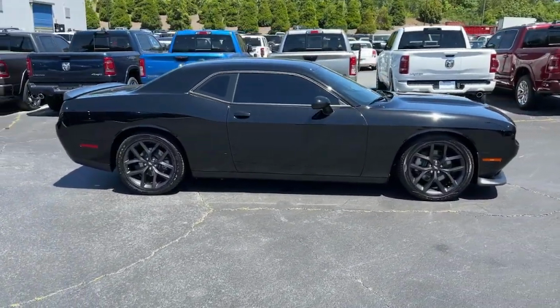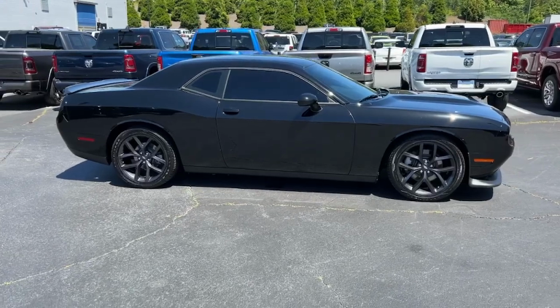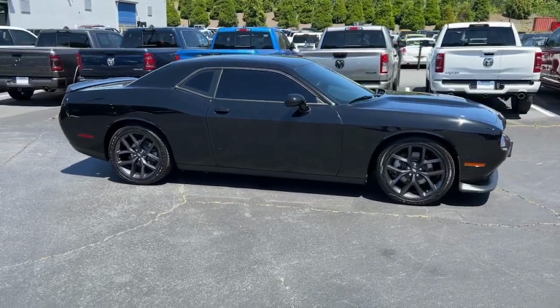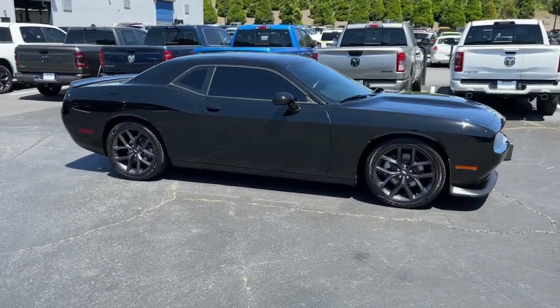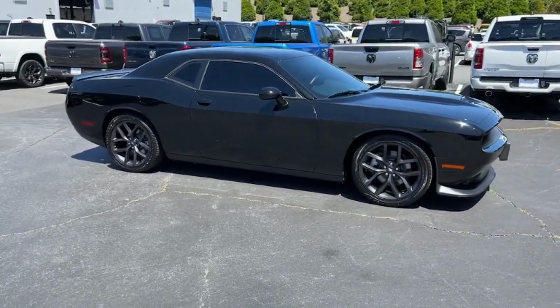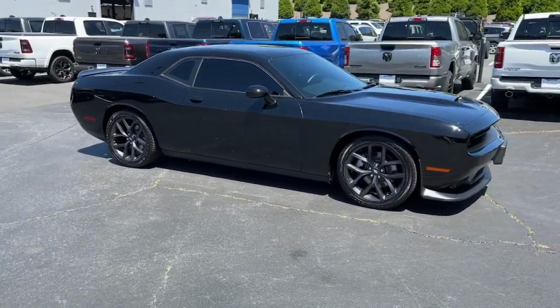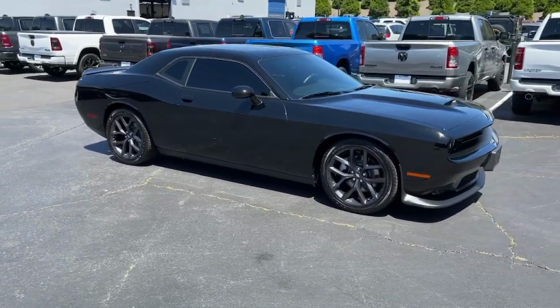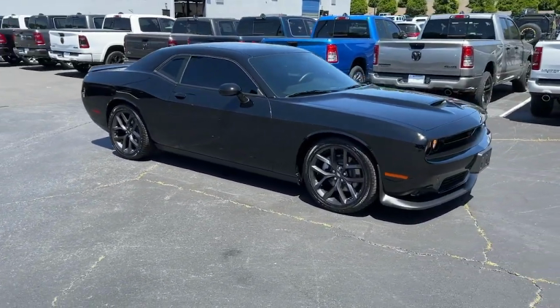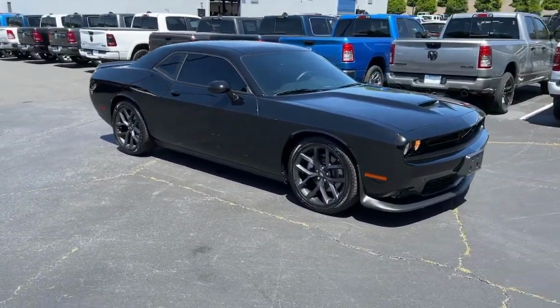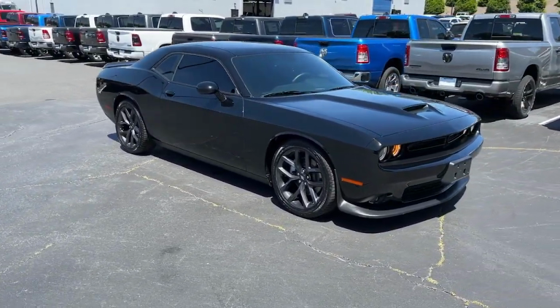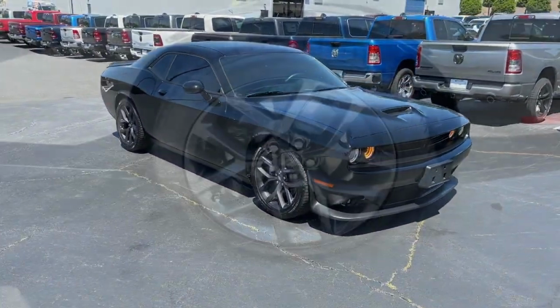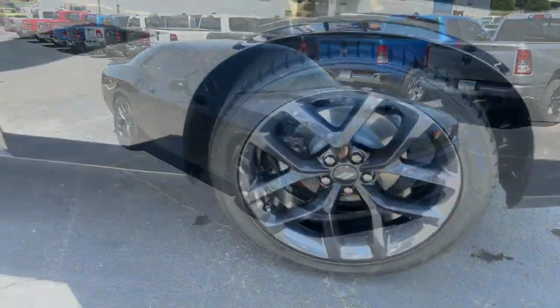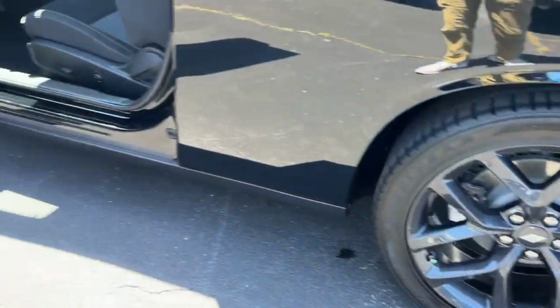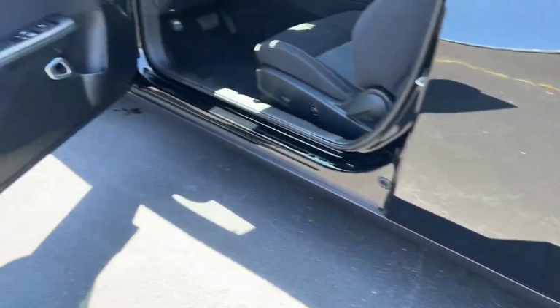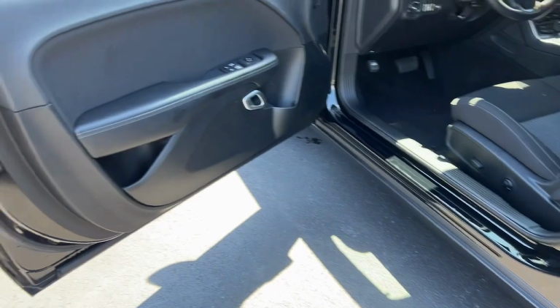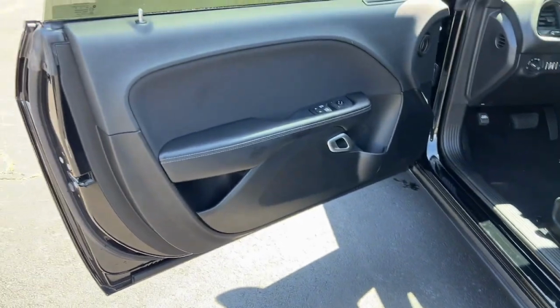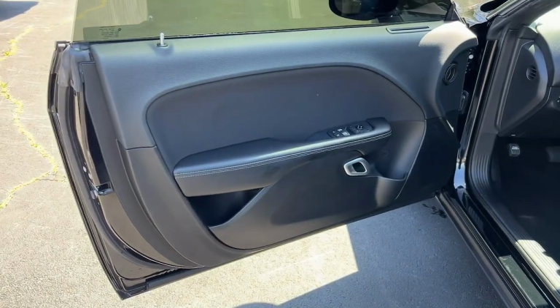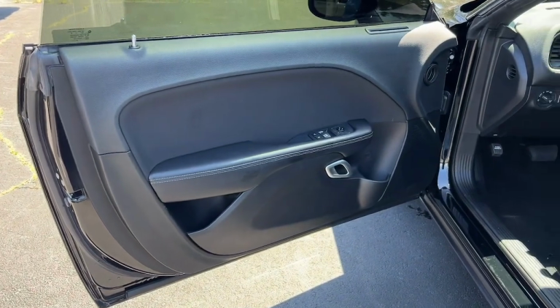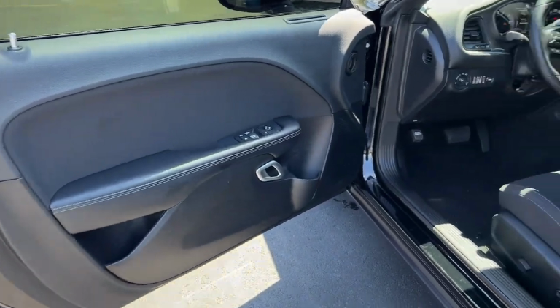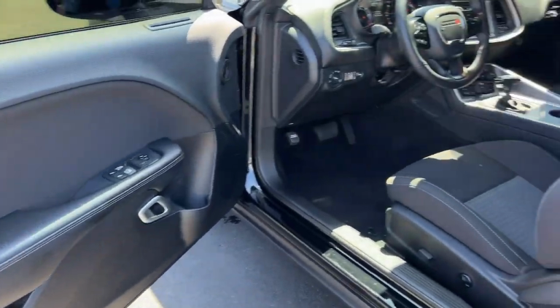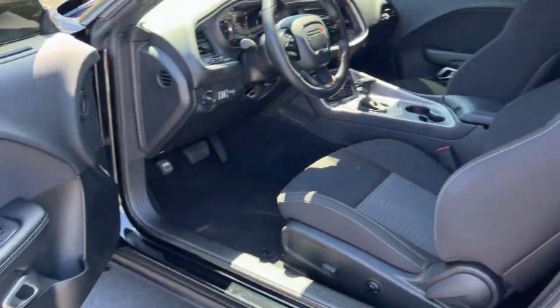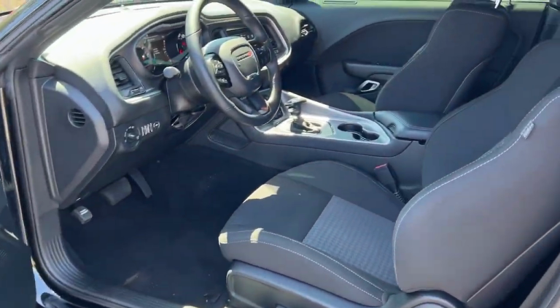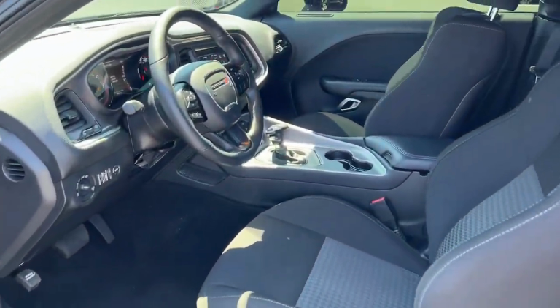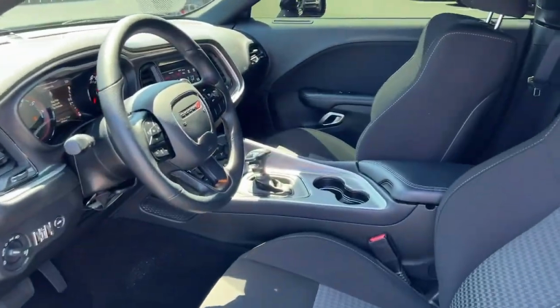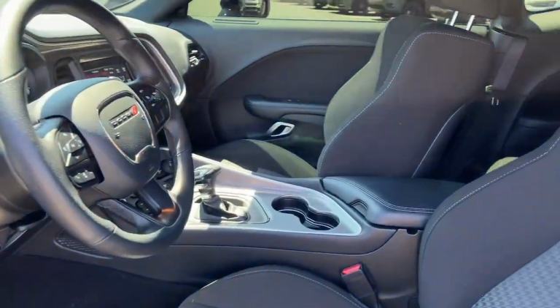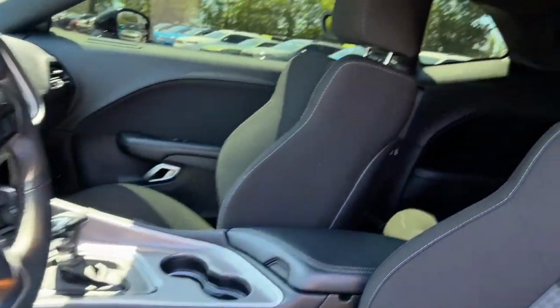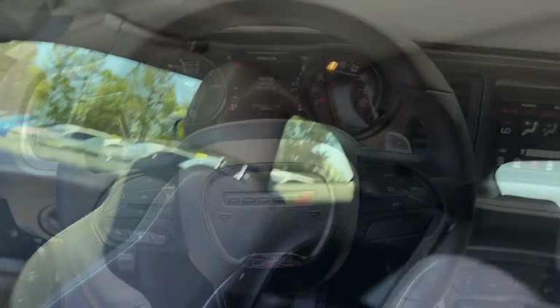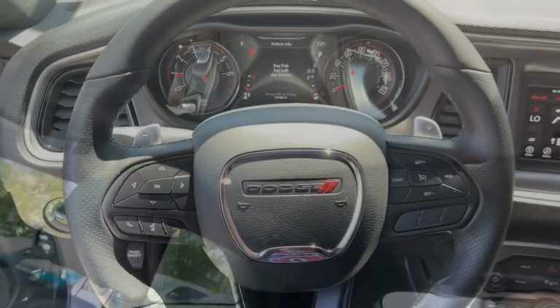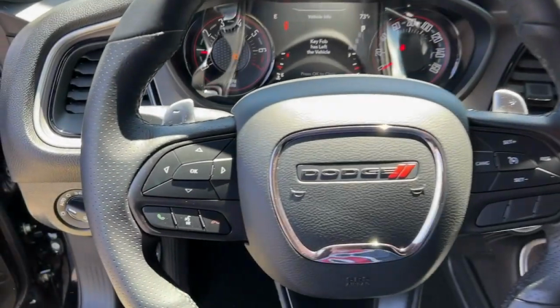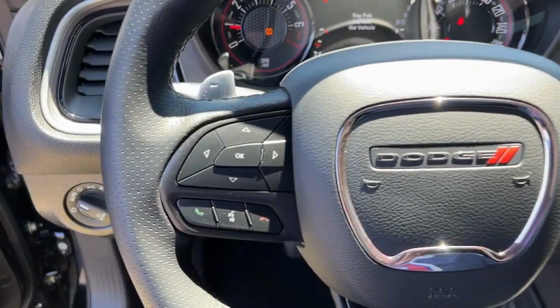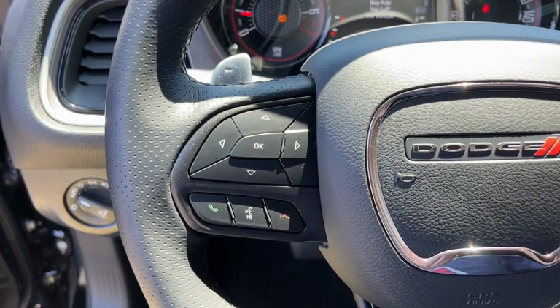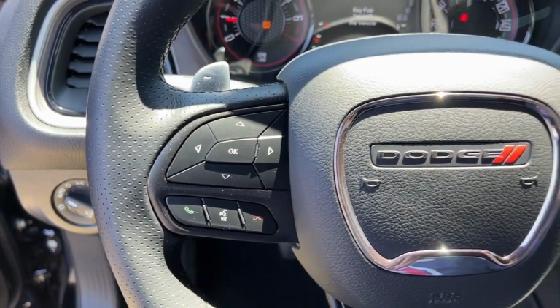Keyless entry, V6 cylinder engine, heated mirrors, backup camera, remote engine start, fog lamps, keyless start, Bluetooth connection, aluminum wheels, and multi-zone AC.